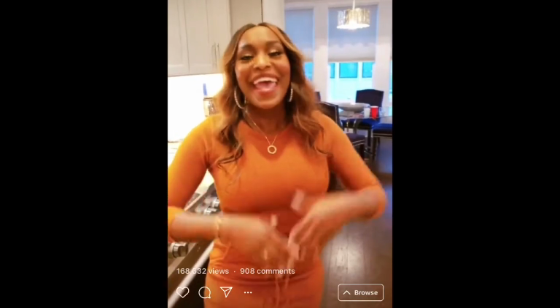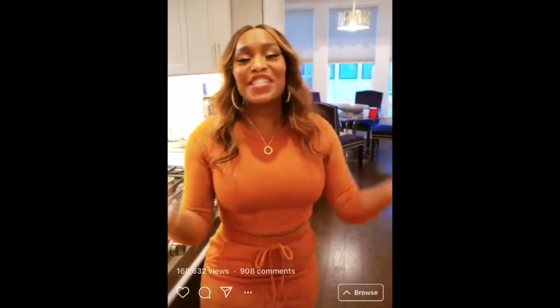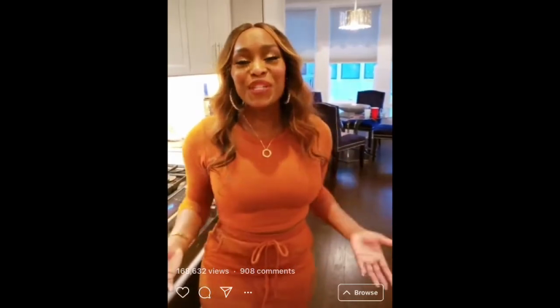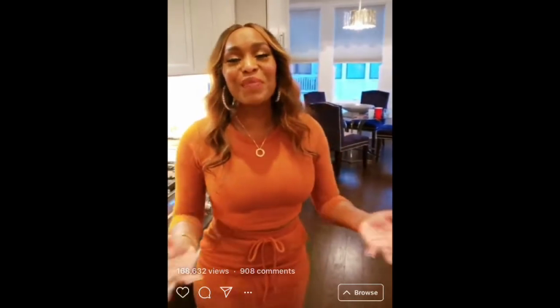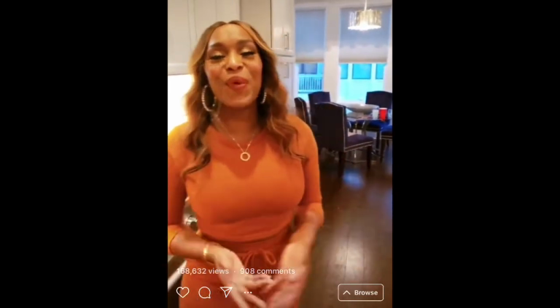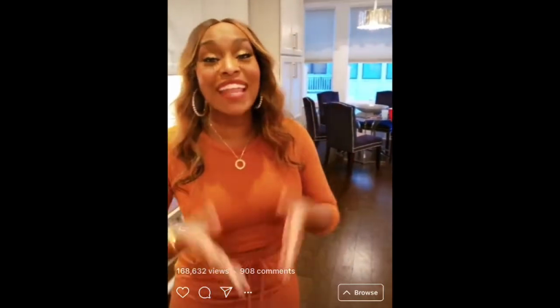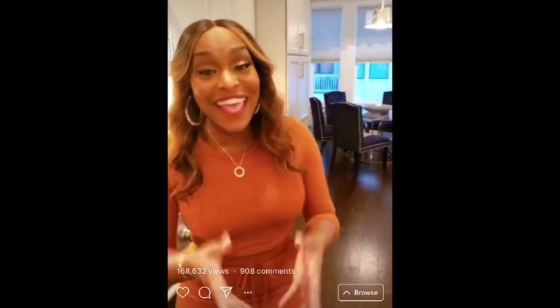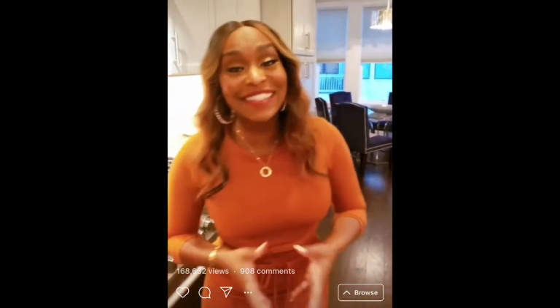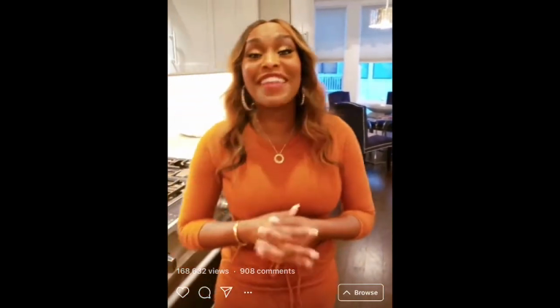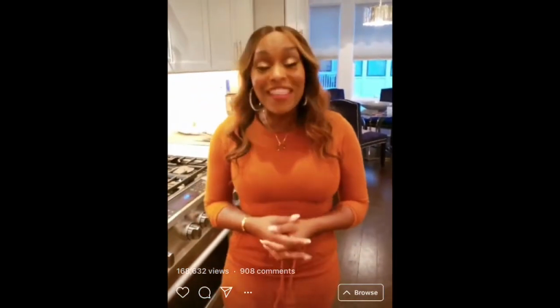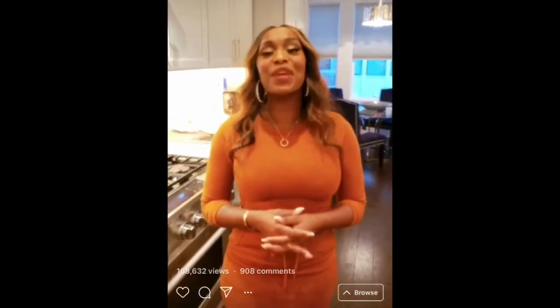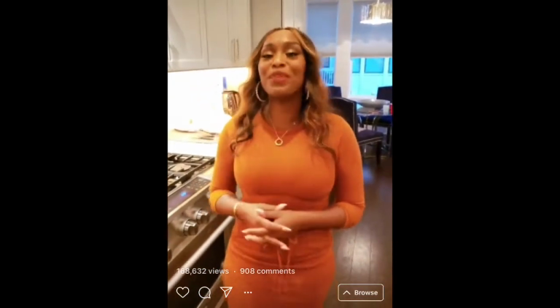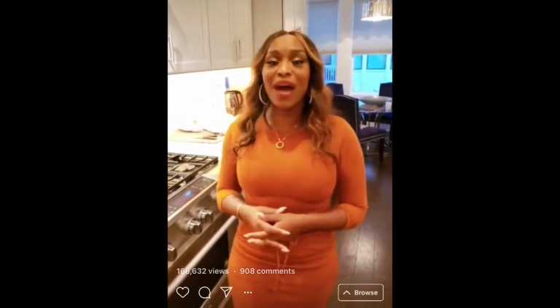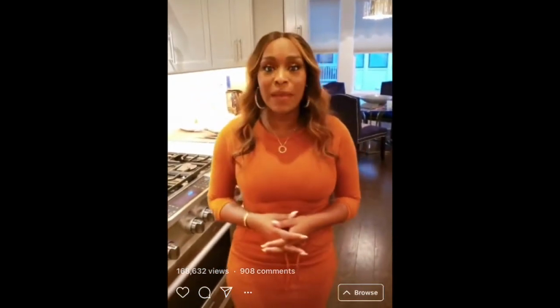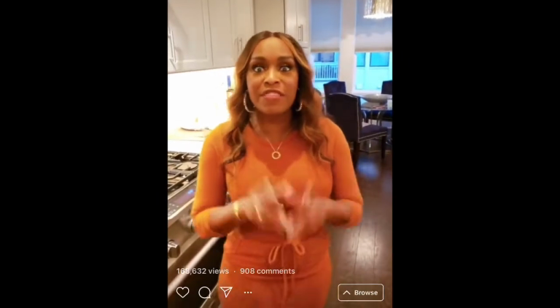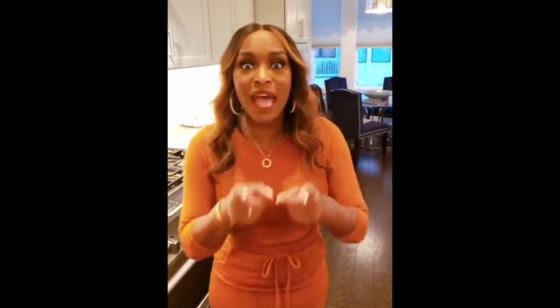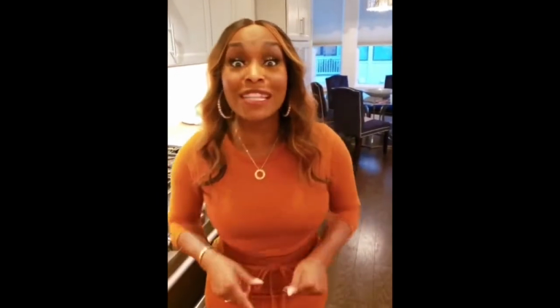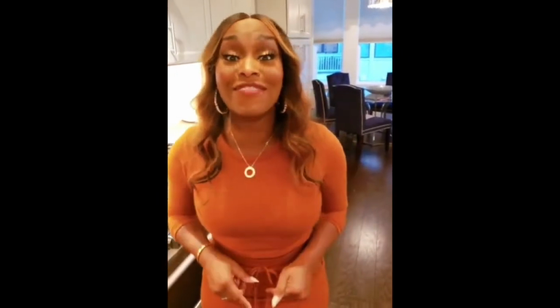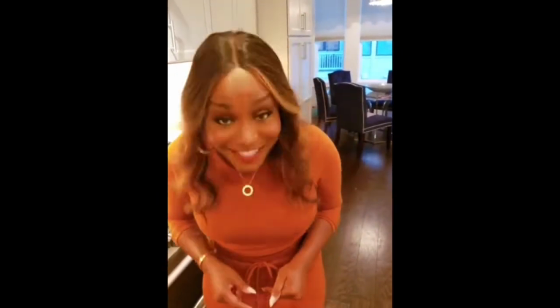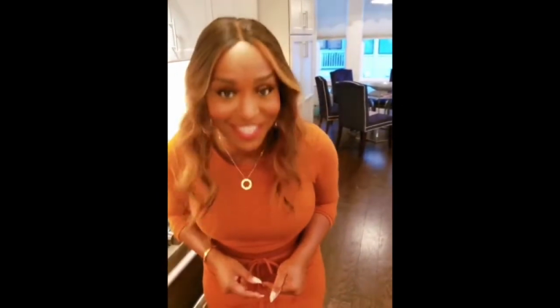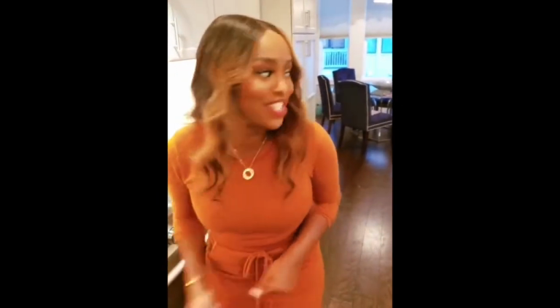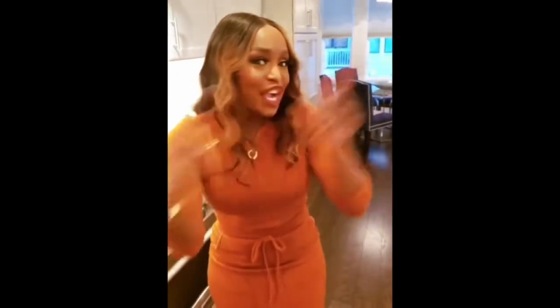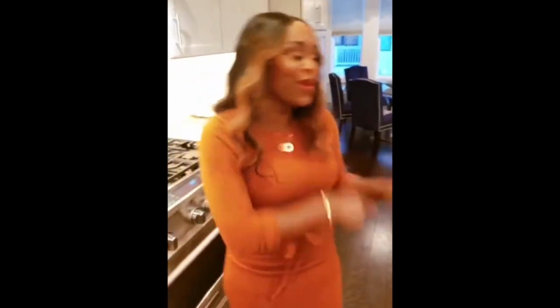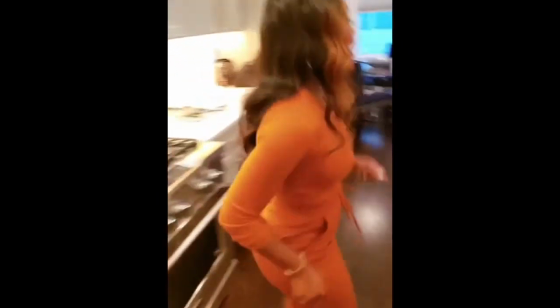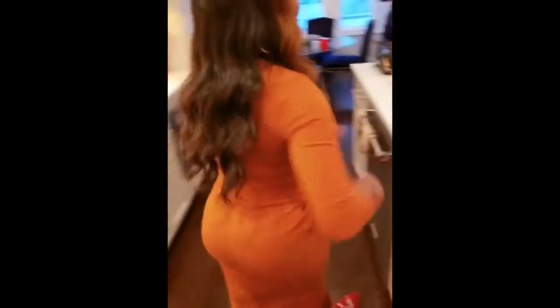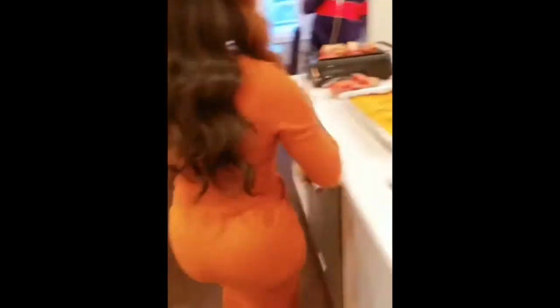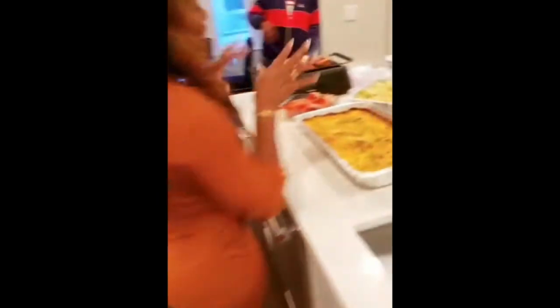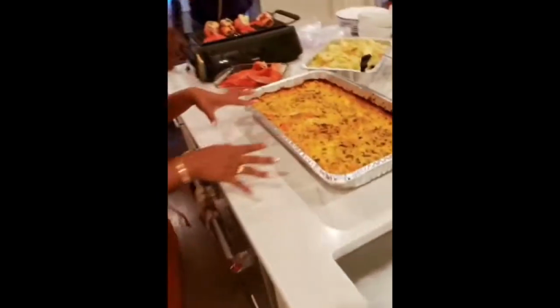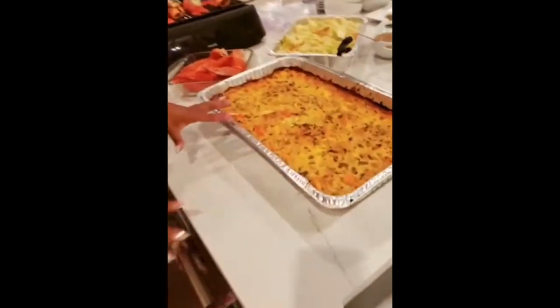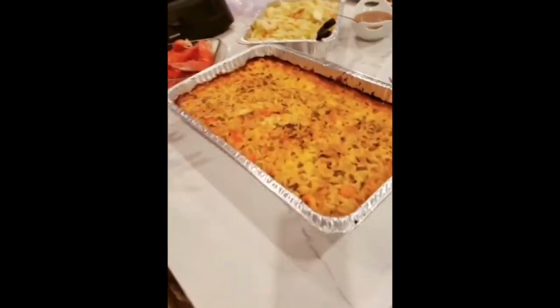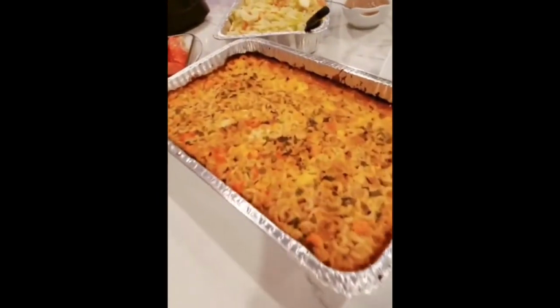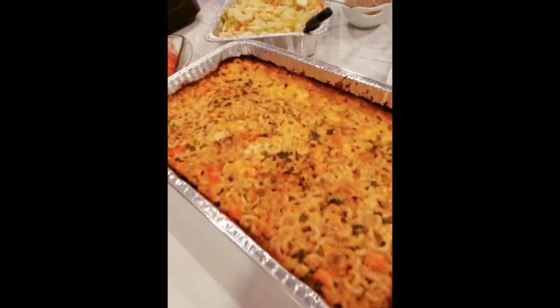It's yours truly, Miss Quad, and yes, this is another 'Cooking with Miss Quad' — but this time it is the Thanksgiving edition! Come join me. I have my lobster mac and cheese here, honey, this is going to be so amazing.